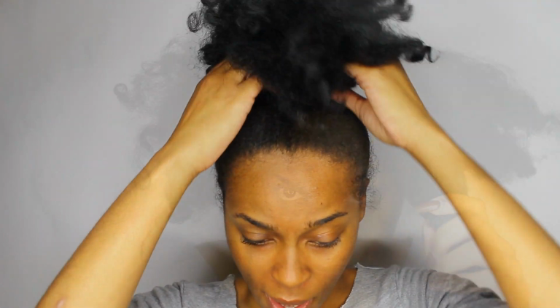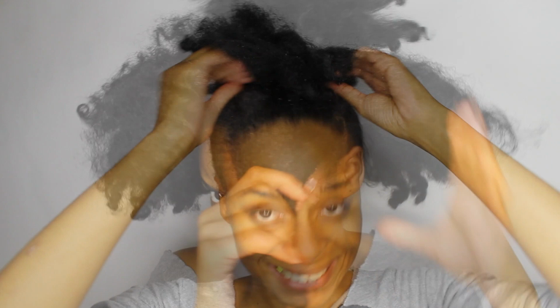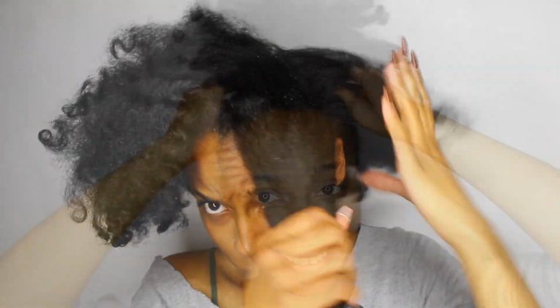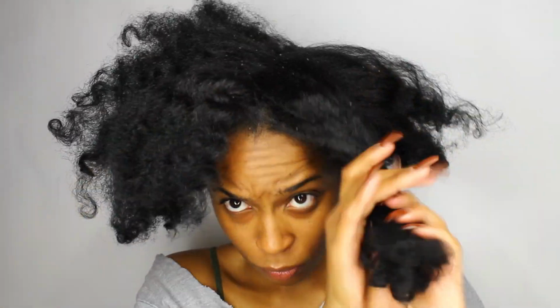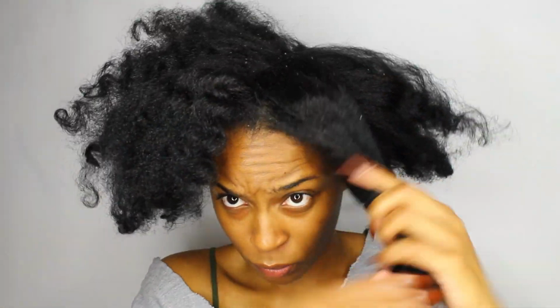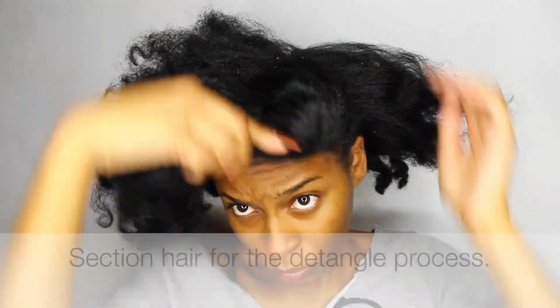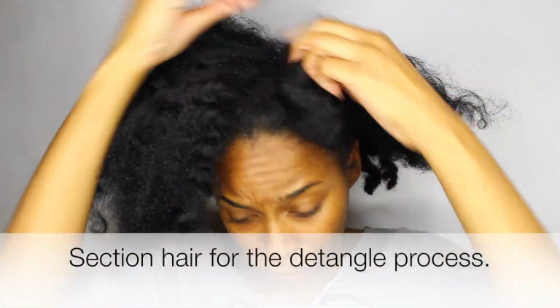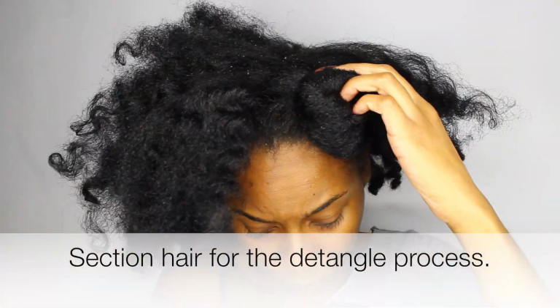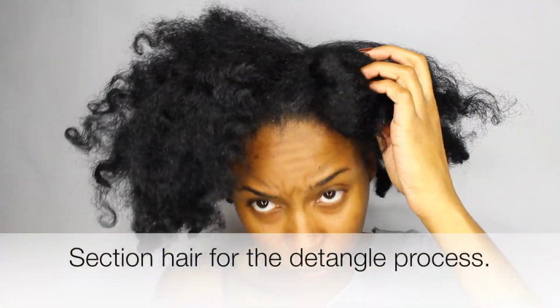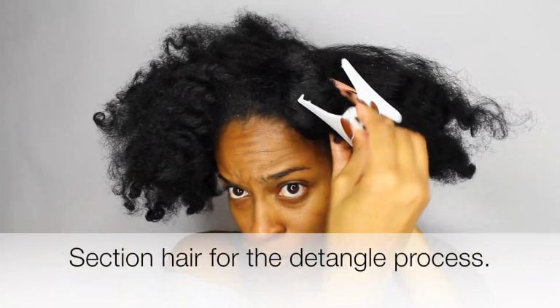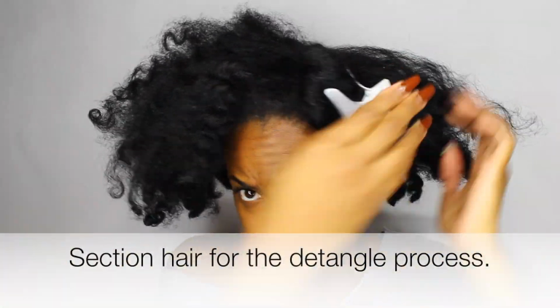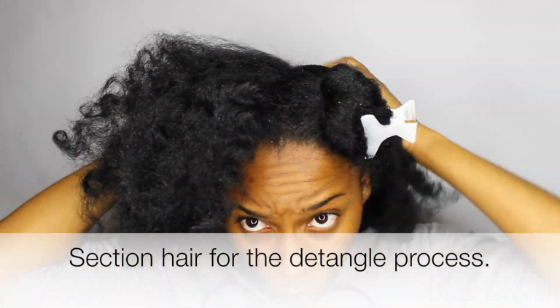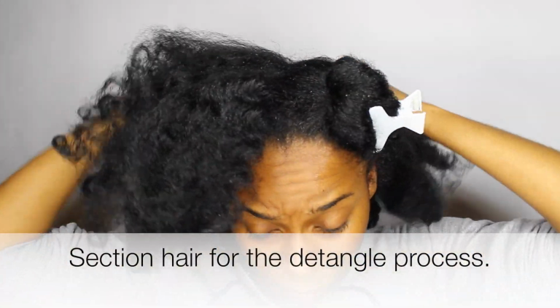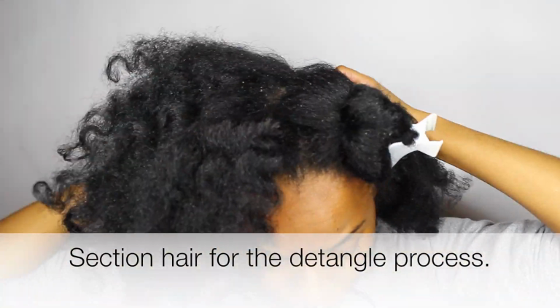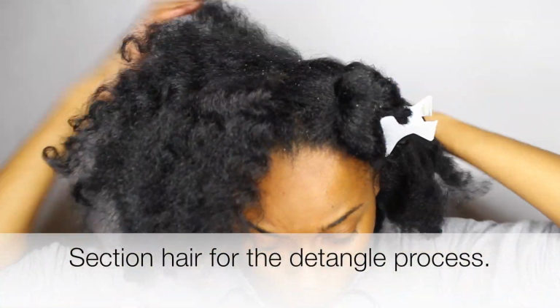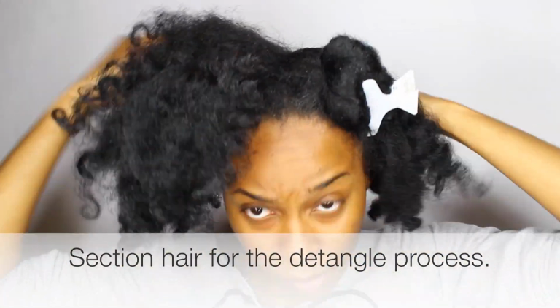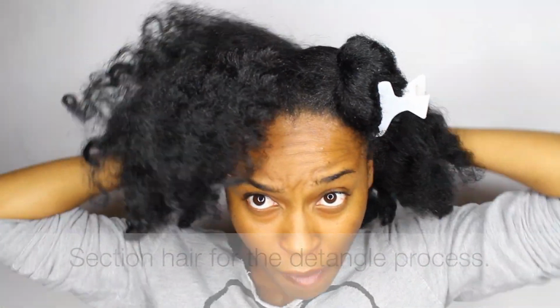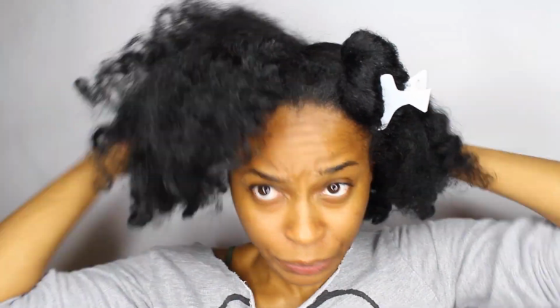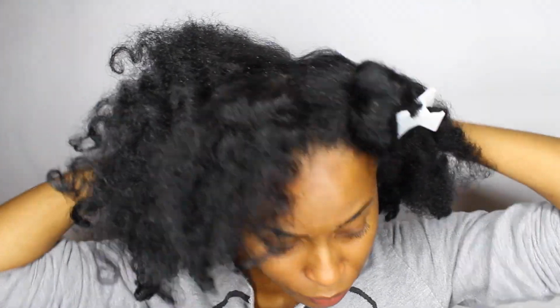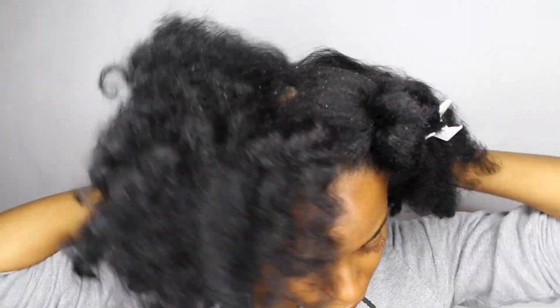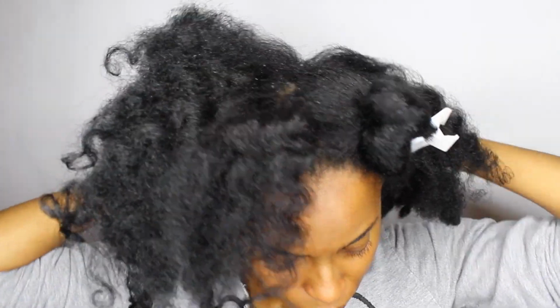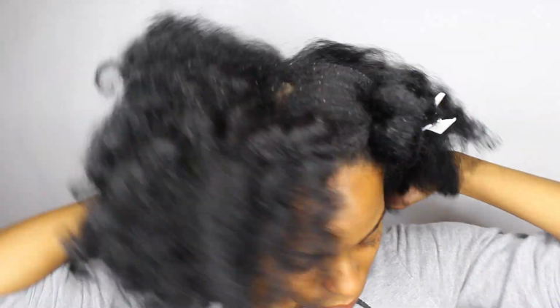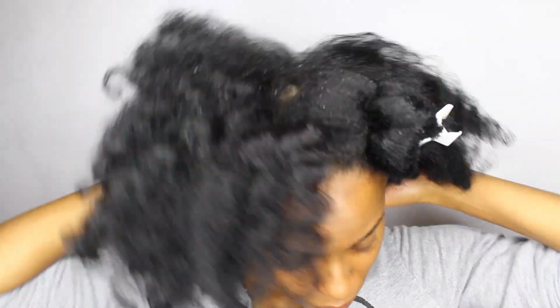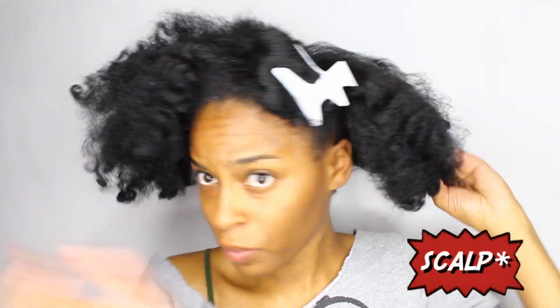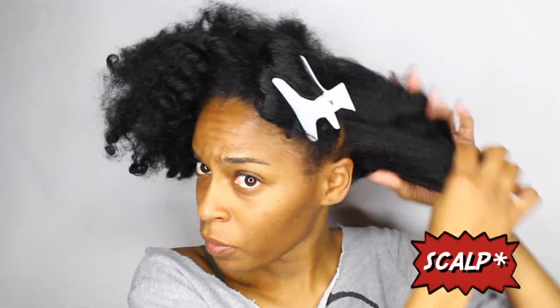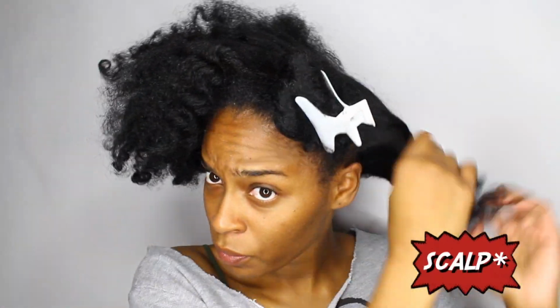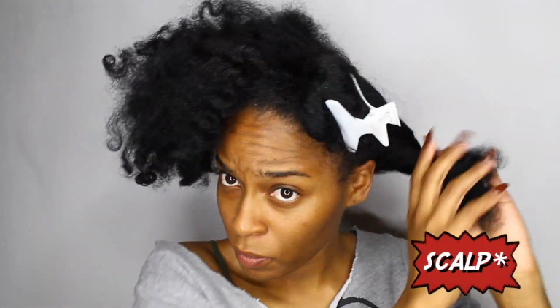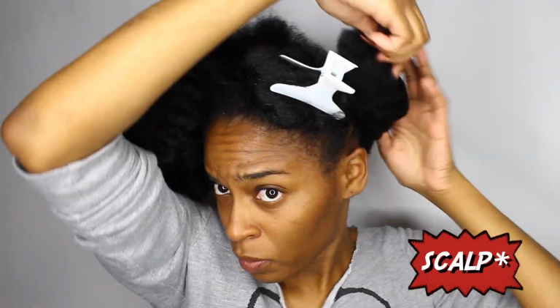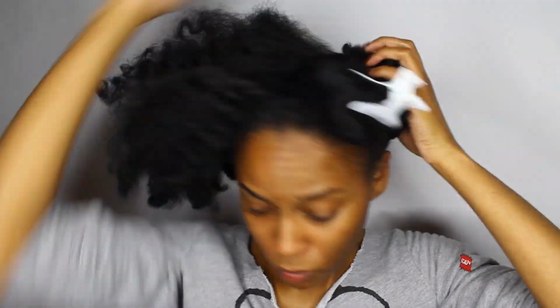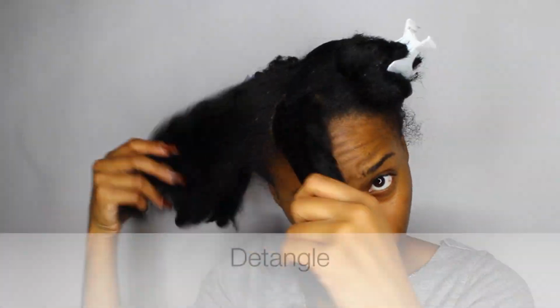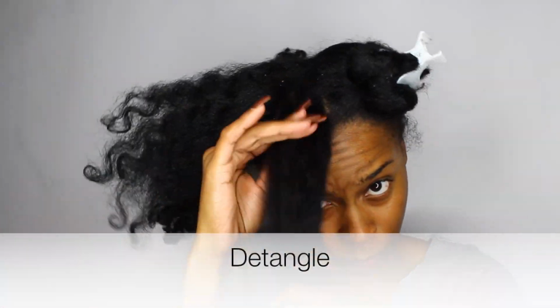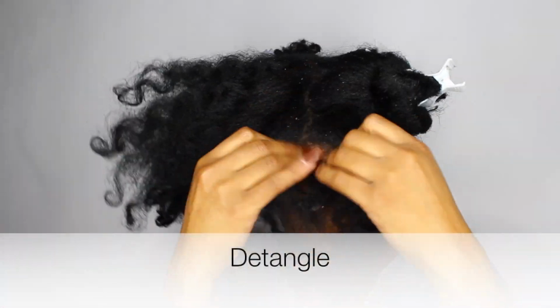Please excuse the dandruff you're about to see. I noticed with the winter months, the colder months, I've been experiencing dandruff in my hair. So I'm learning to combat that.